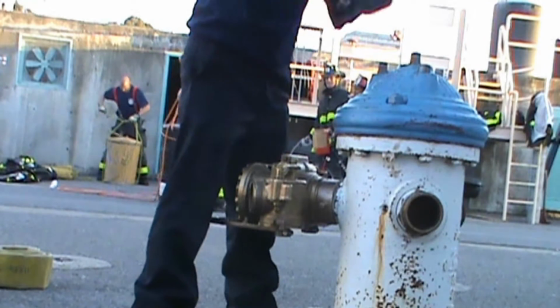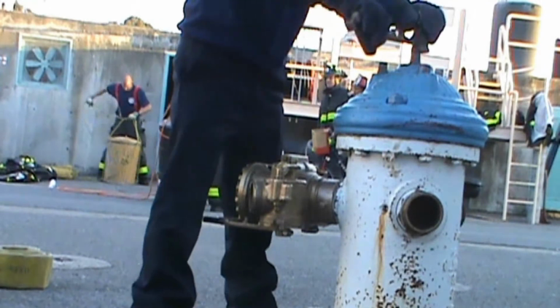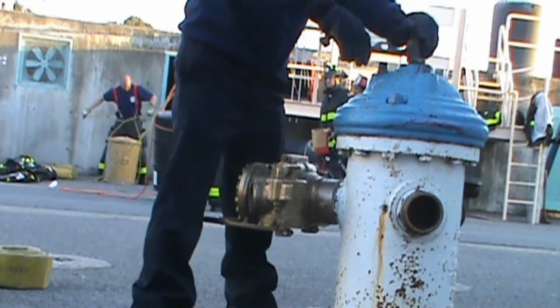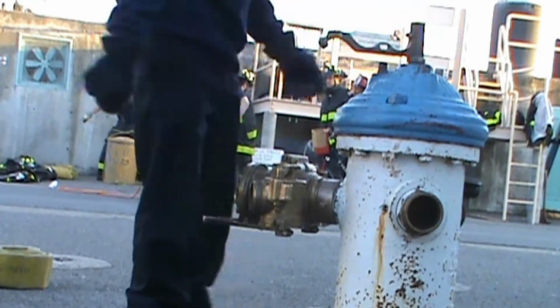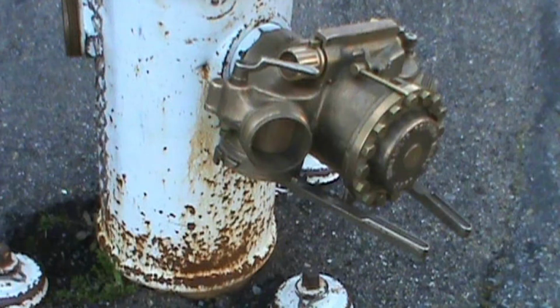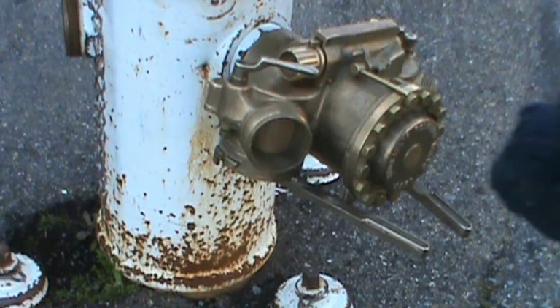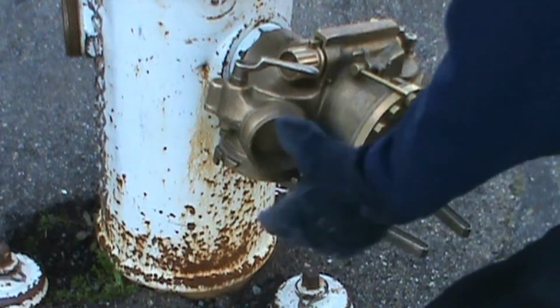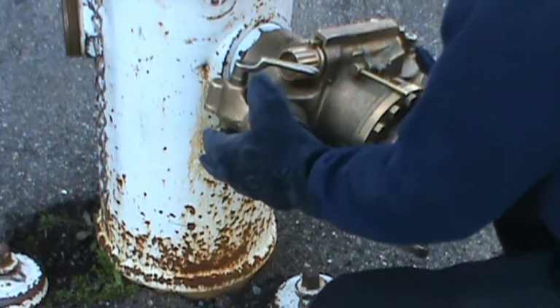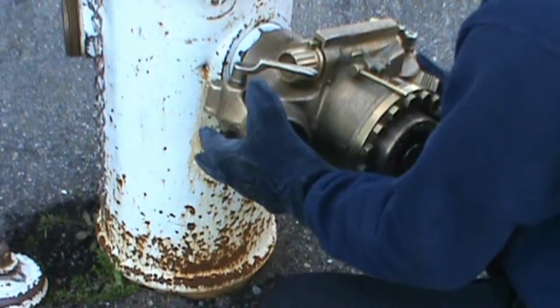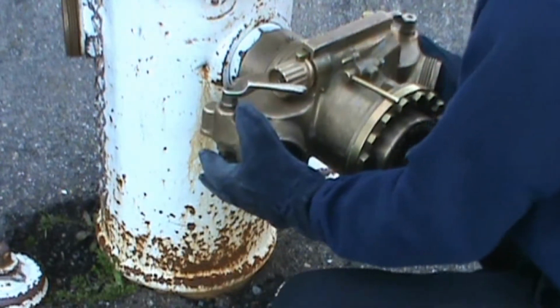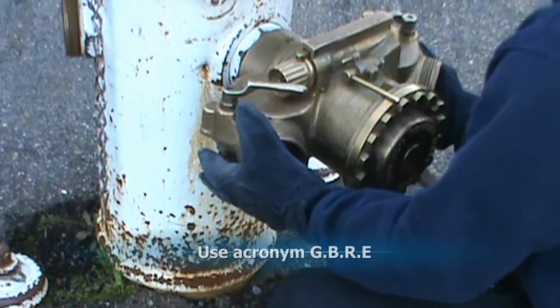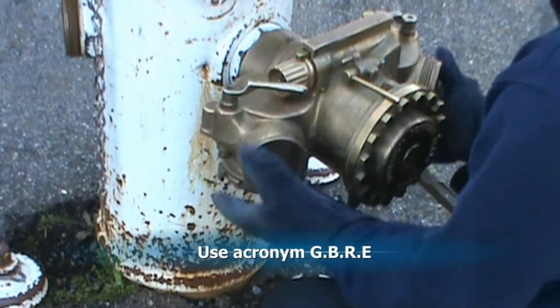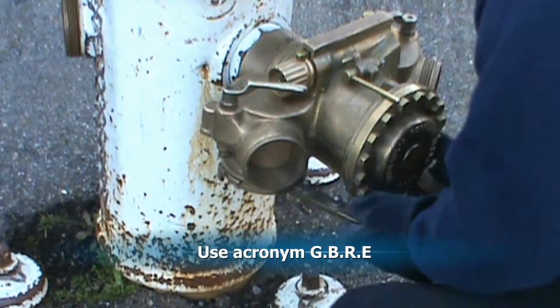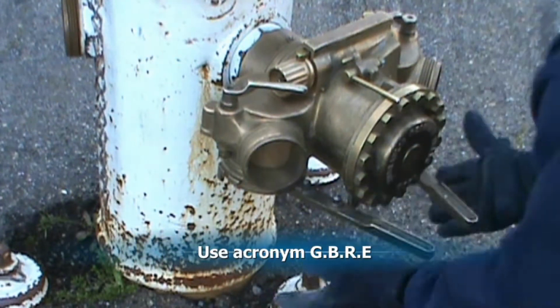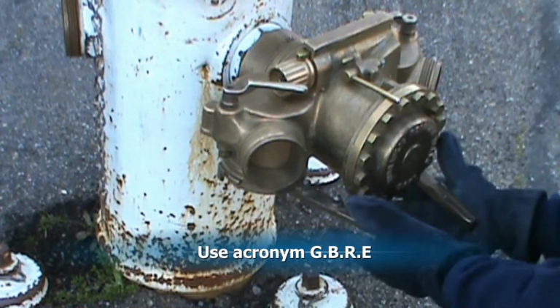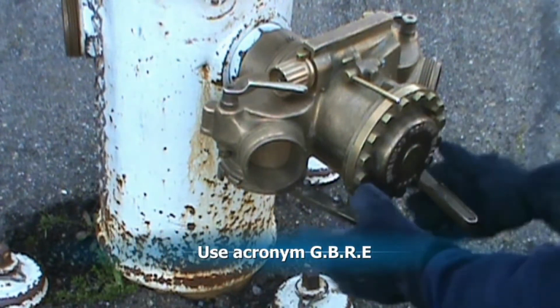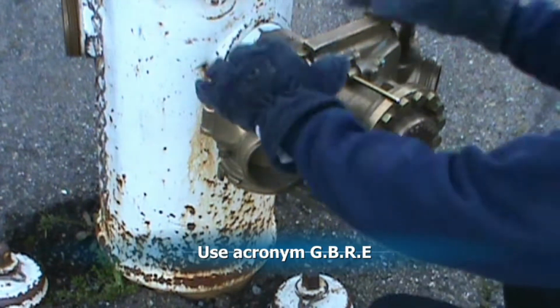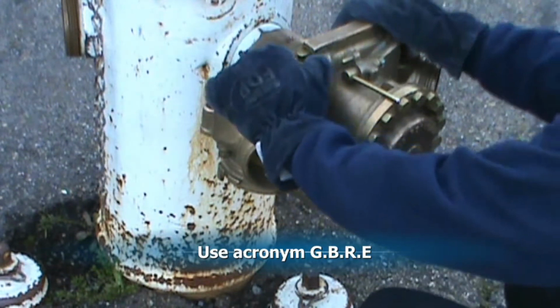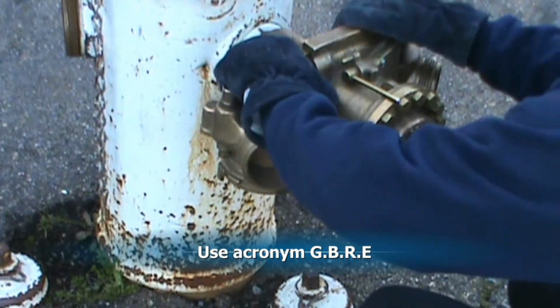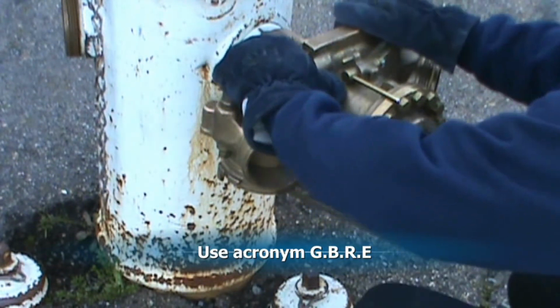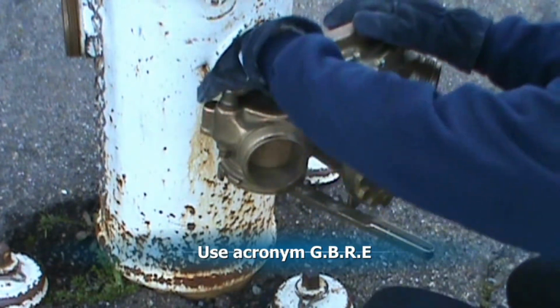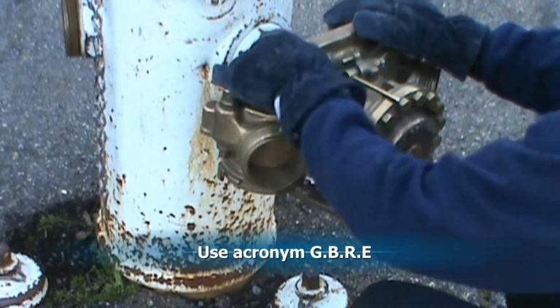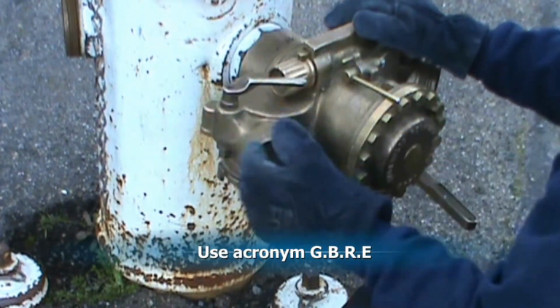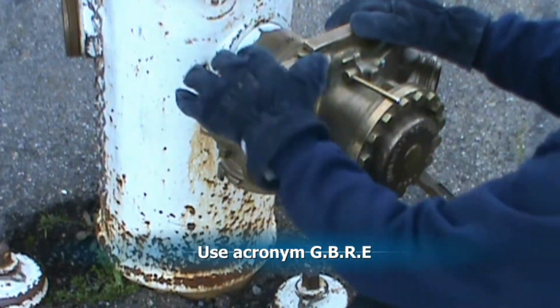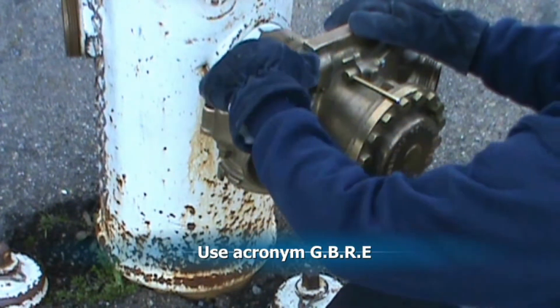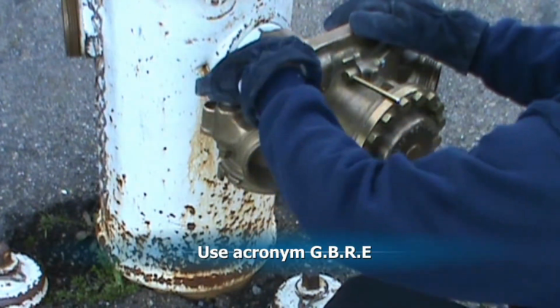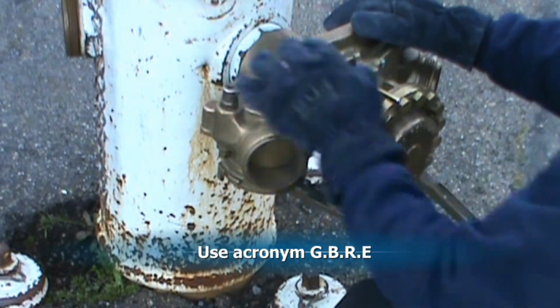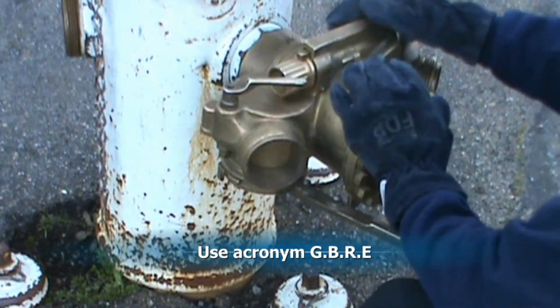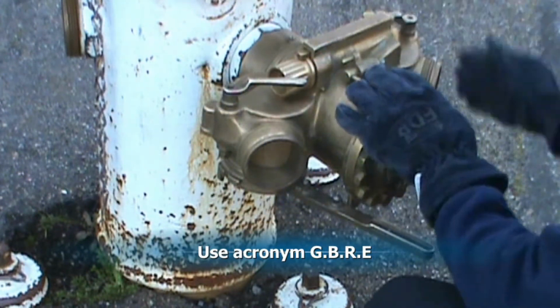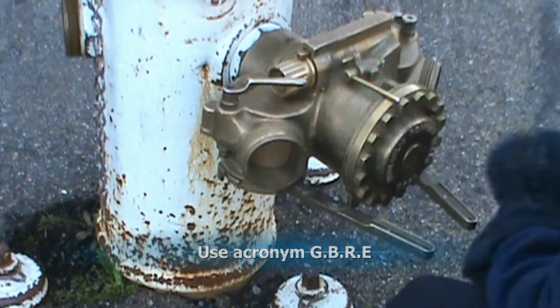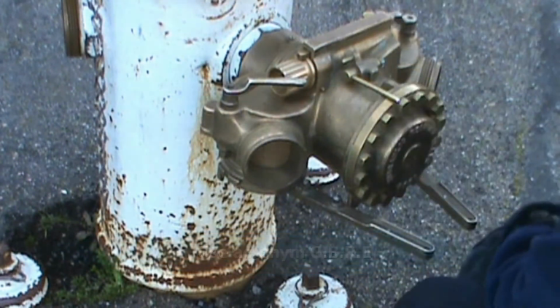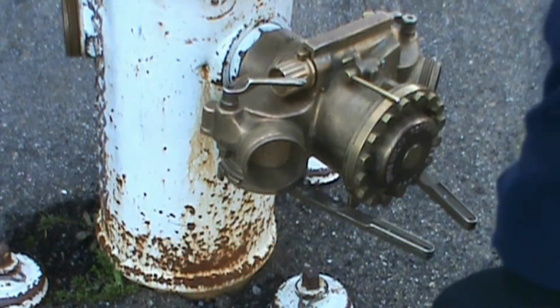Conduct the secondary check using the acronym GOODBREW to ensure gates are closed, bleeders are closed, regulator is set to zero, and emergency shutoff is down.